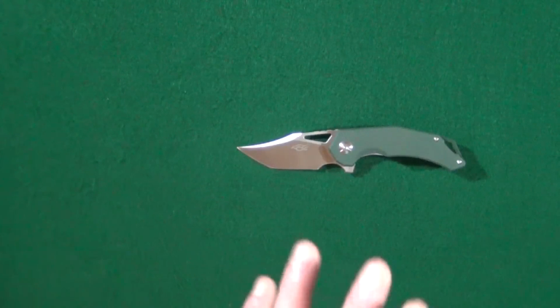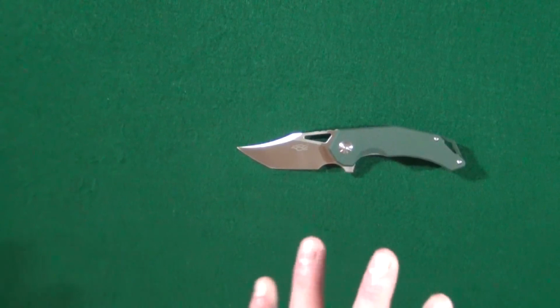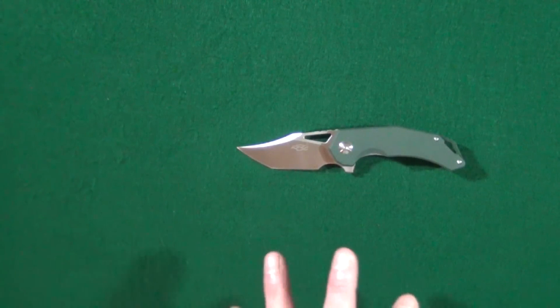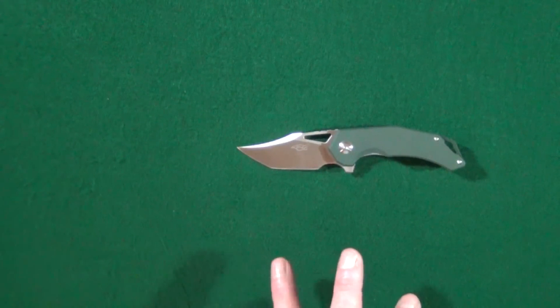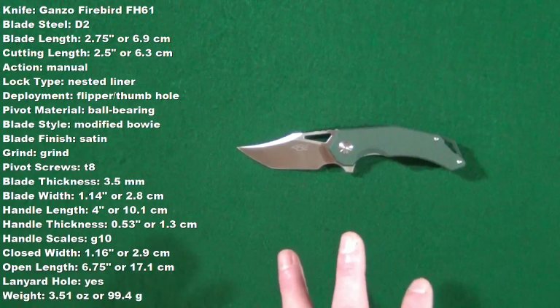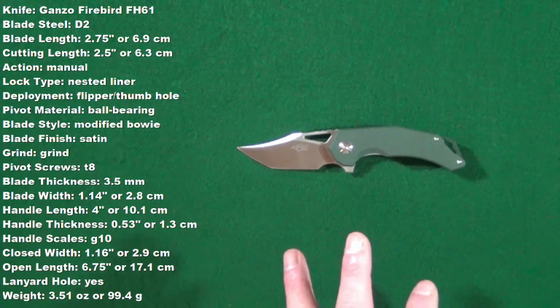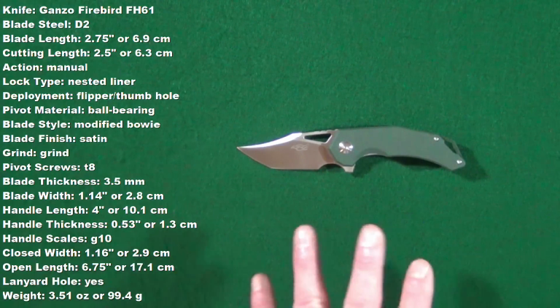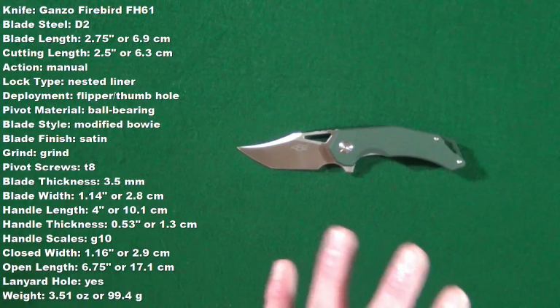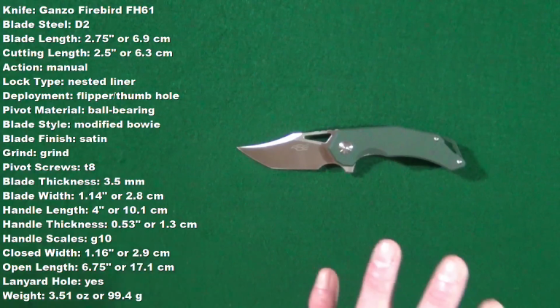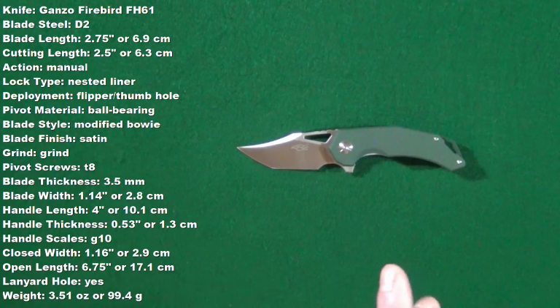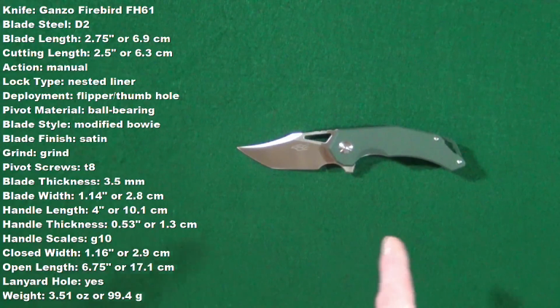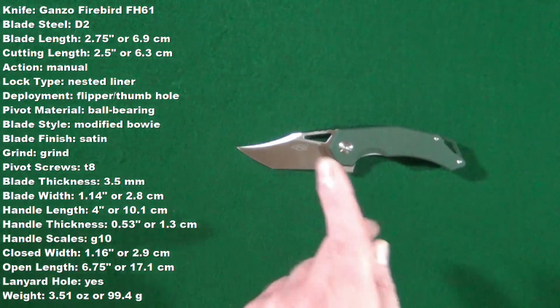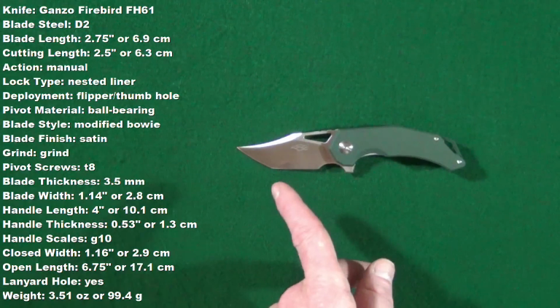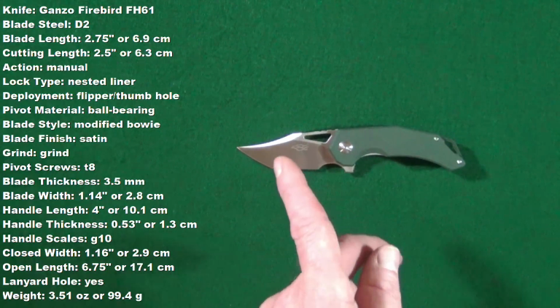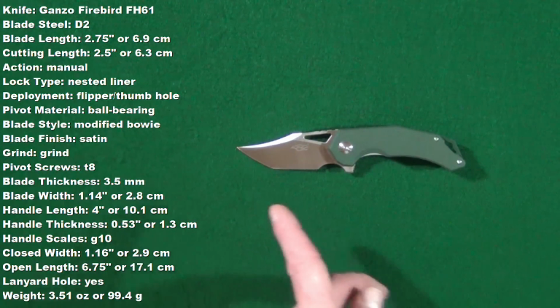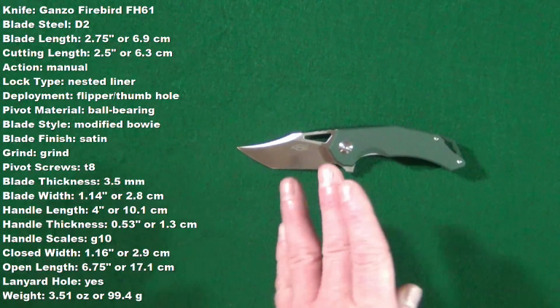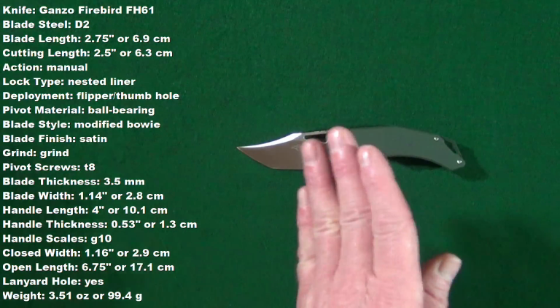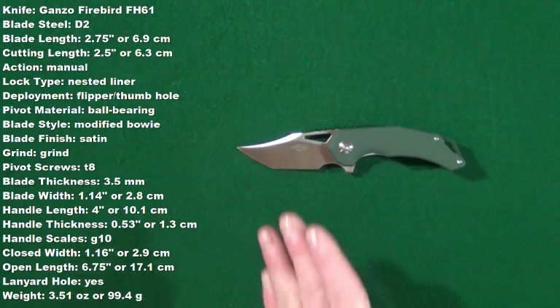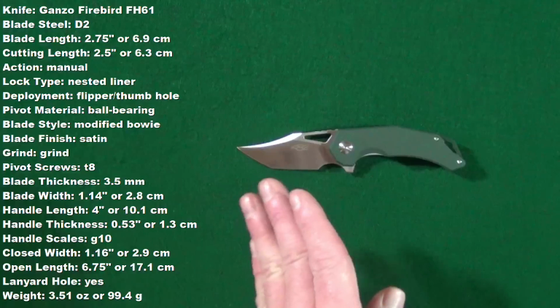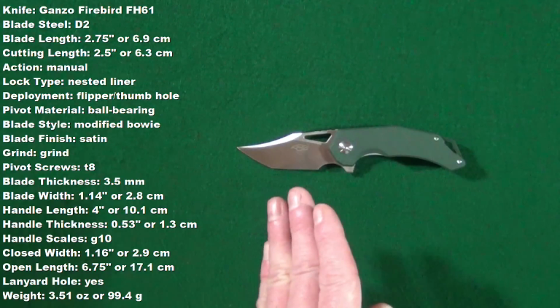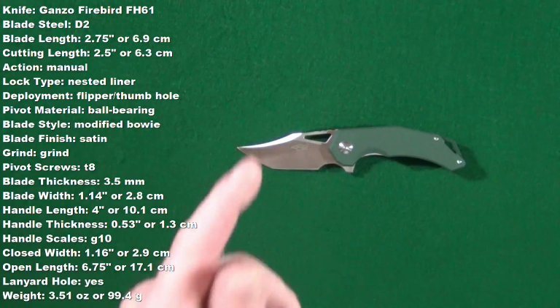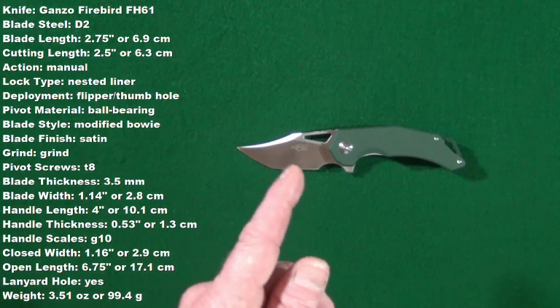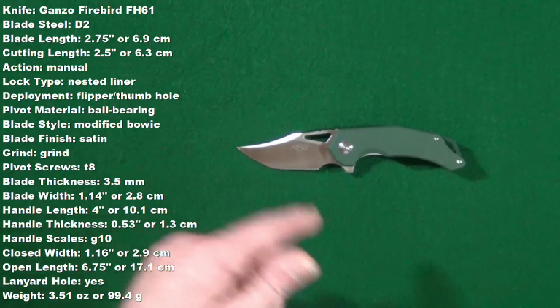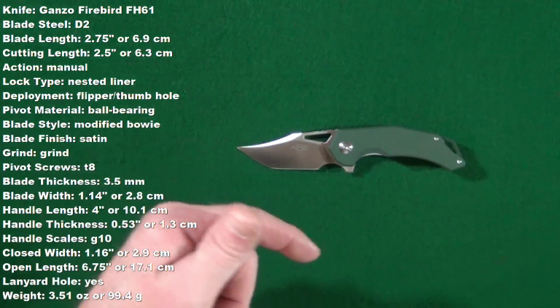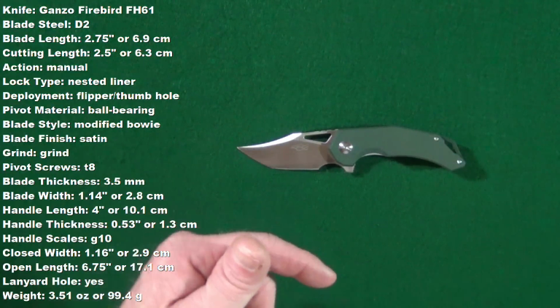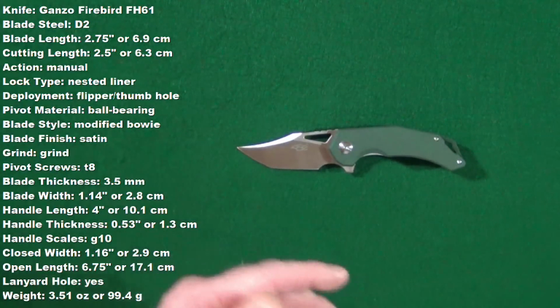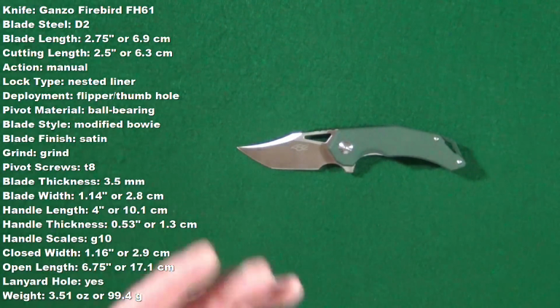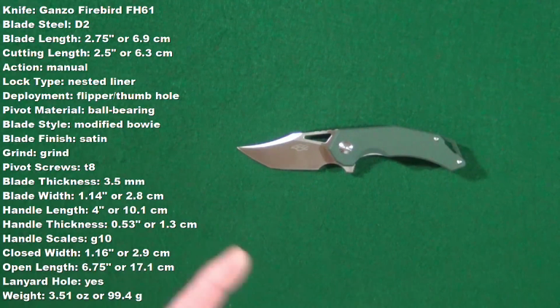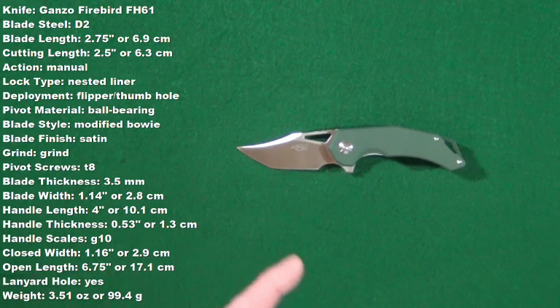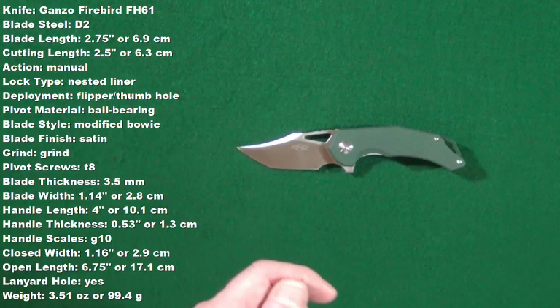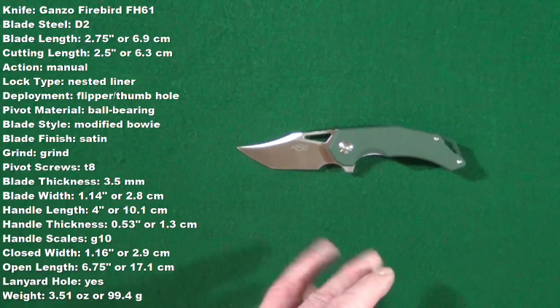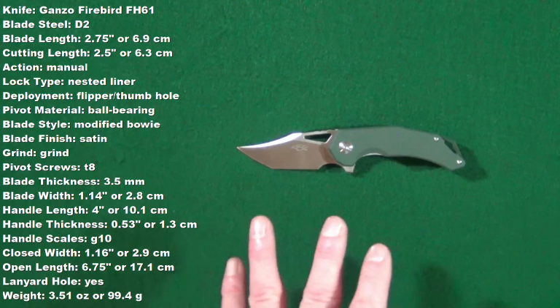Even though we're really not going to get into the specs today since this is my first look, I will go ahead and throw them up on the screen right there. These are measurements that I've taken myself, and I'll also list them down in the description just in case any of you want to follow along throughout this video.